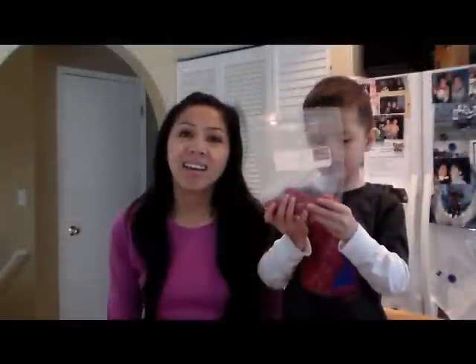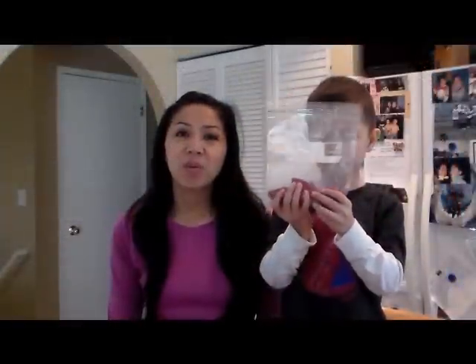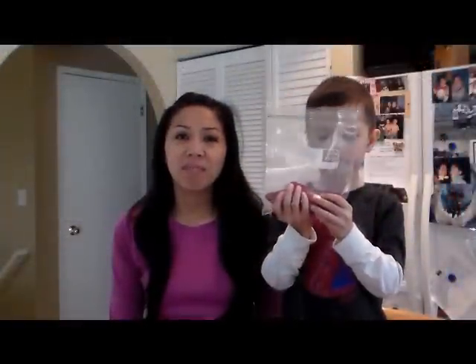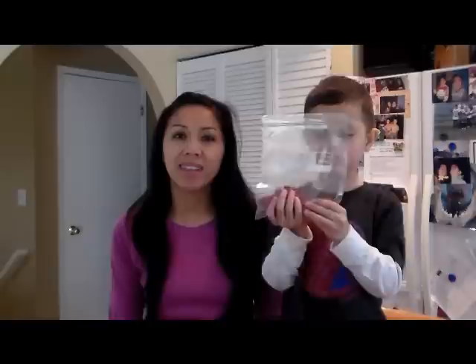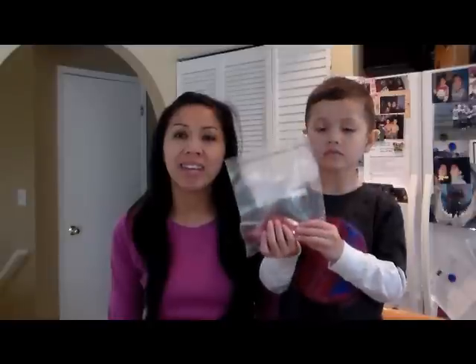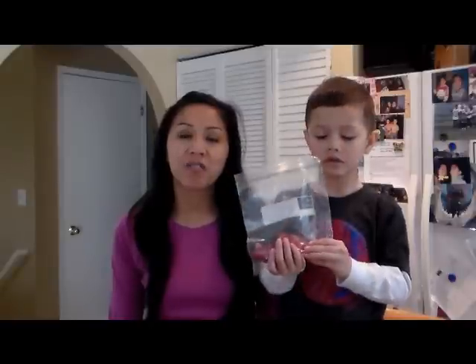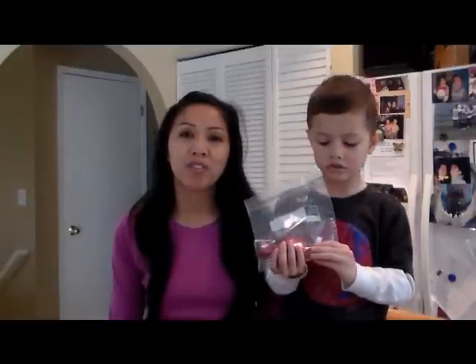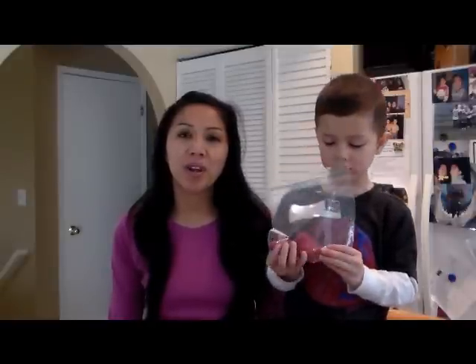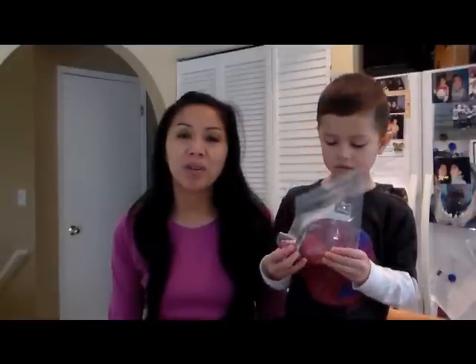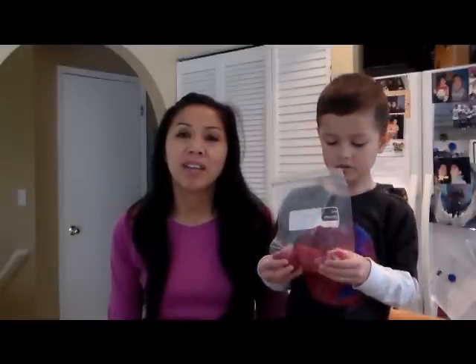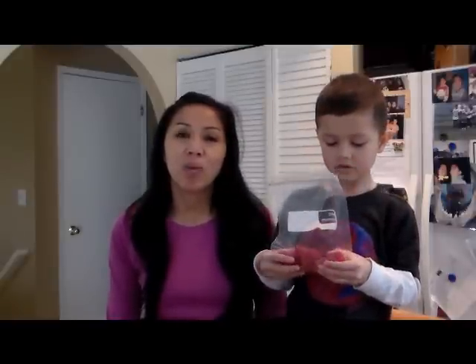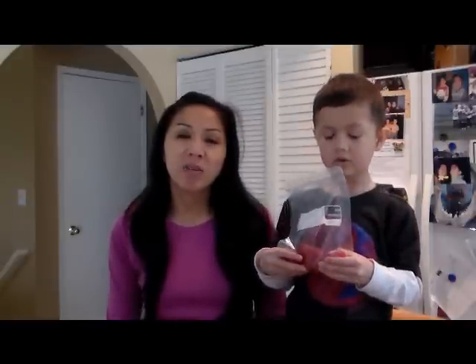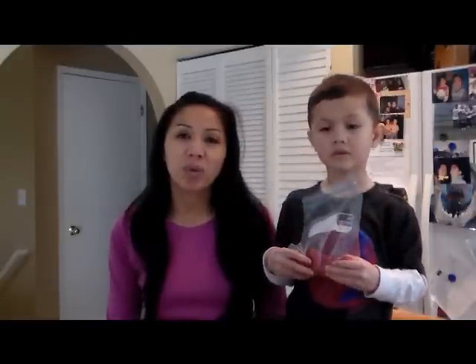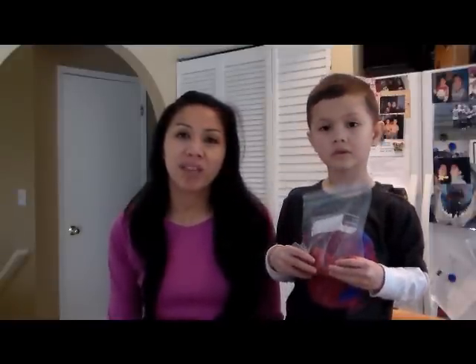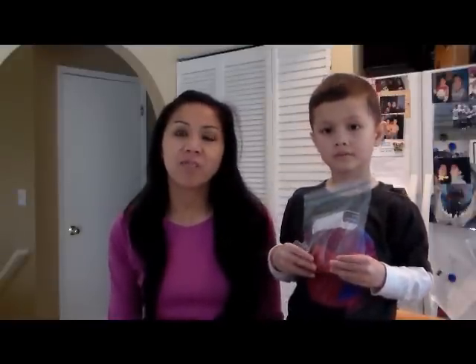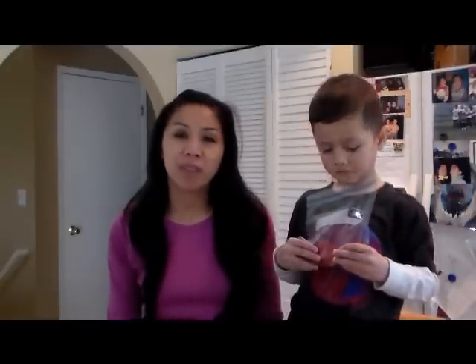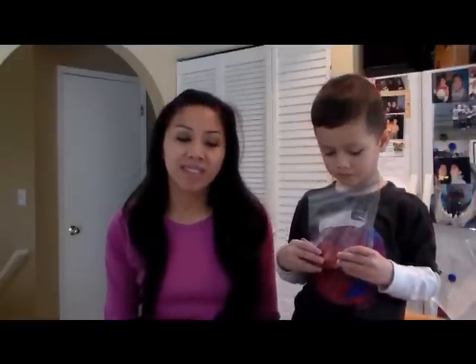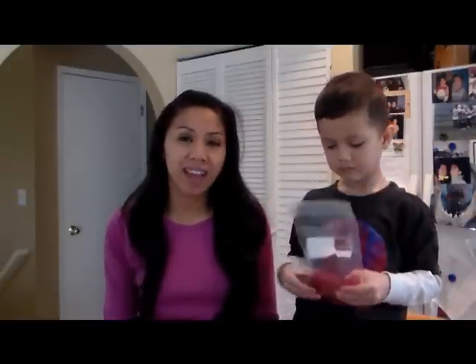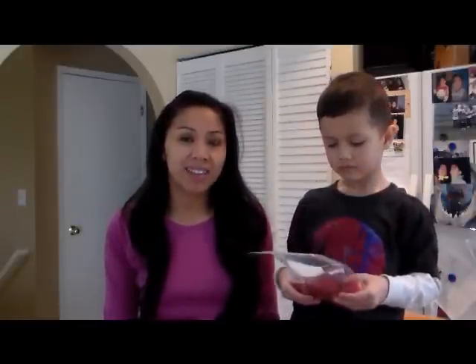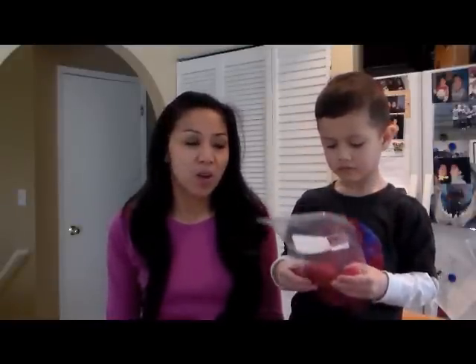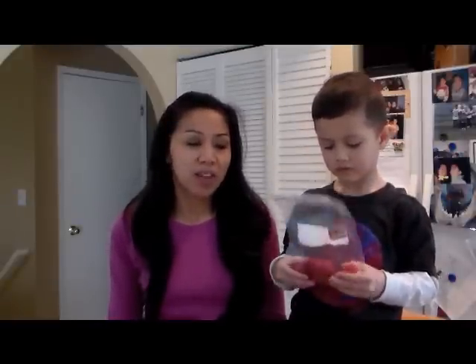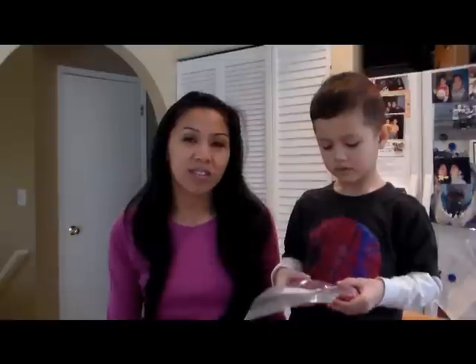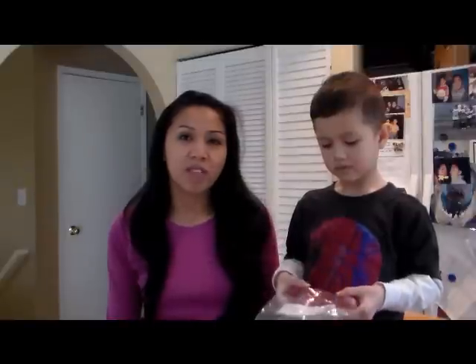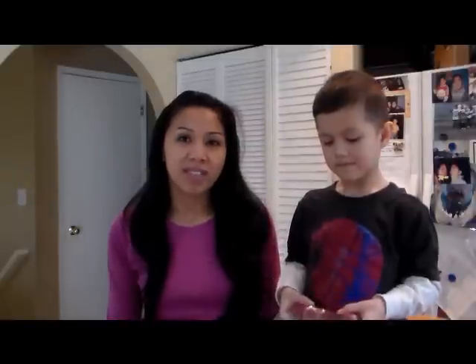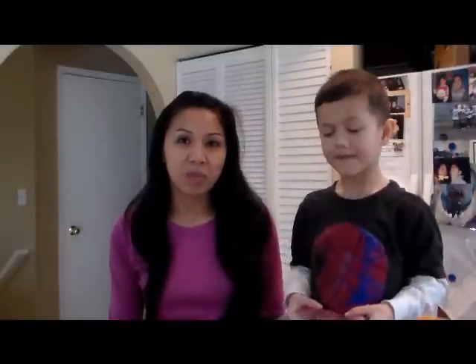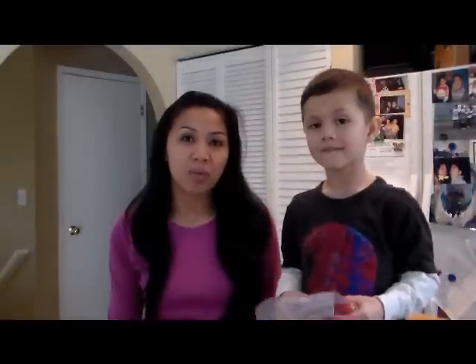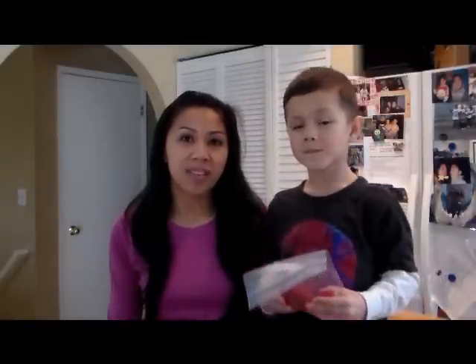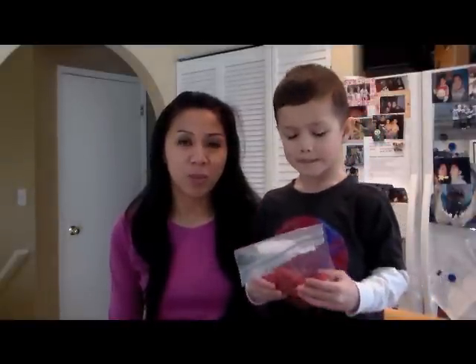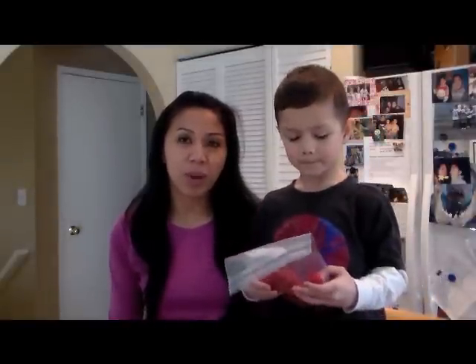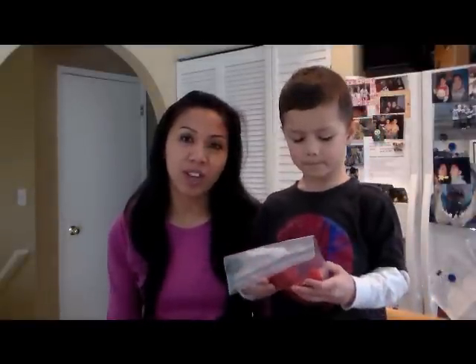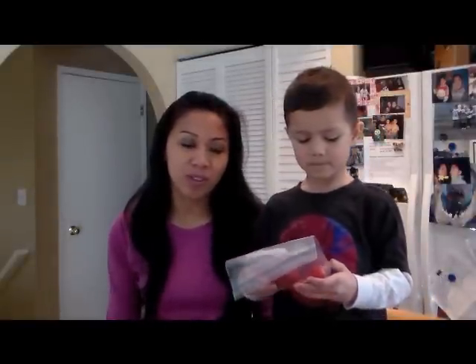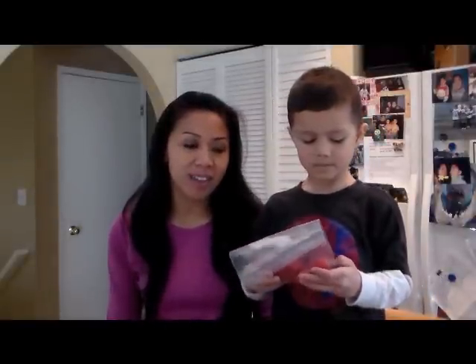Hi everyone, Ms. Sella and Nikki here from Learn to Grow. Once in a while we'll do science experiments and we thought that this was a fascinating one that we did last week and wanted to share it with you guys.